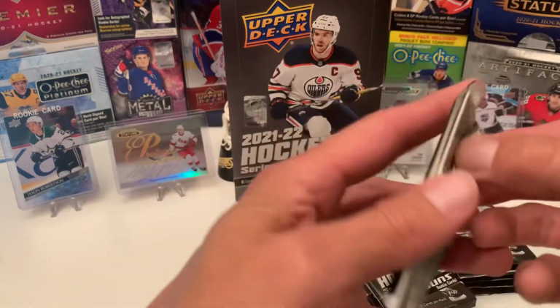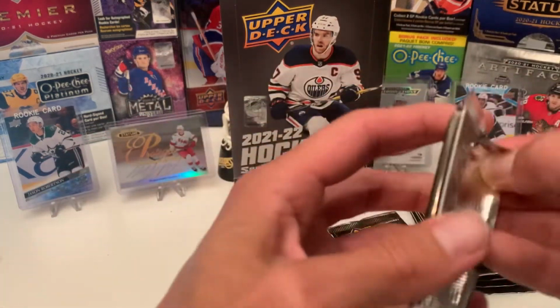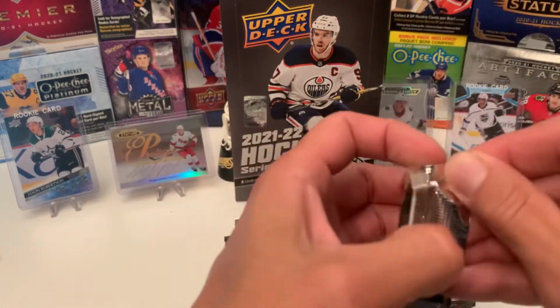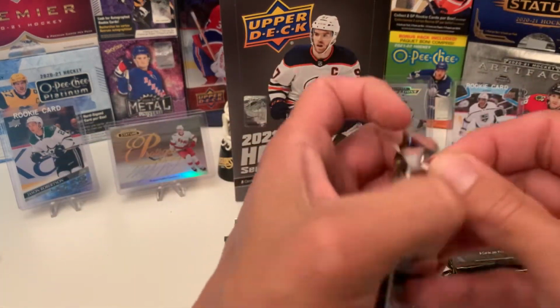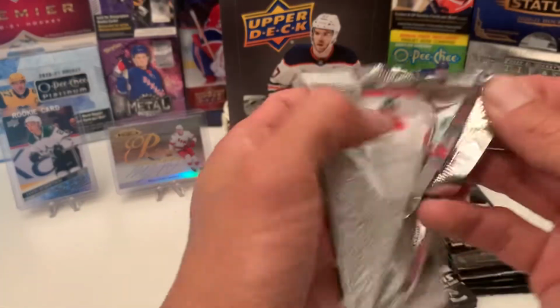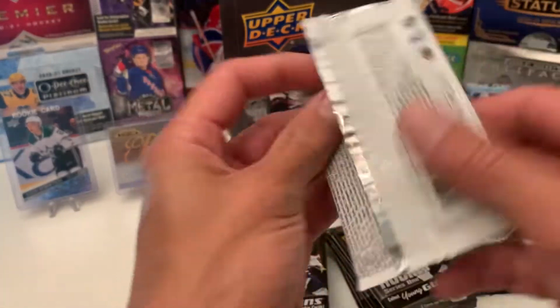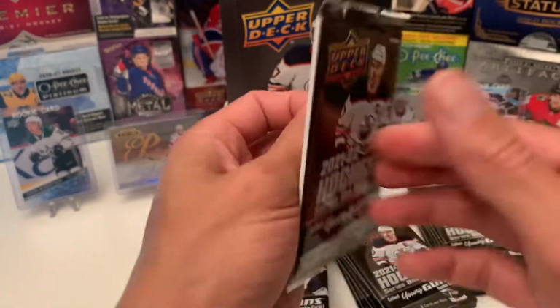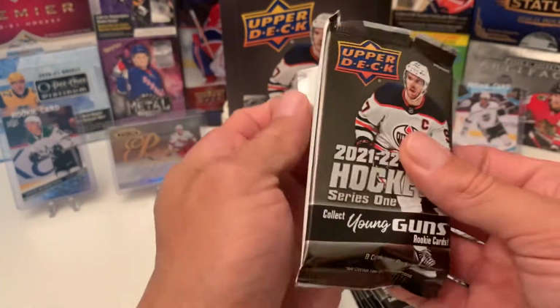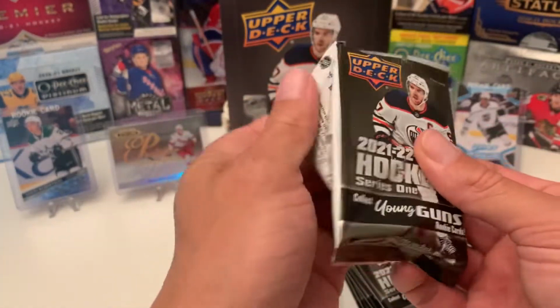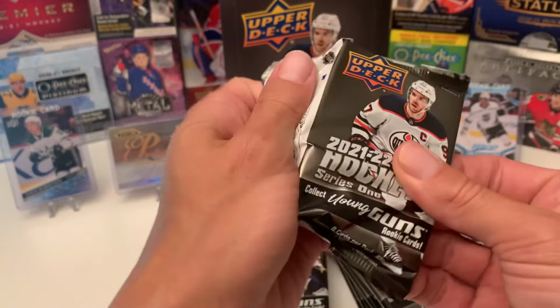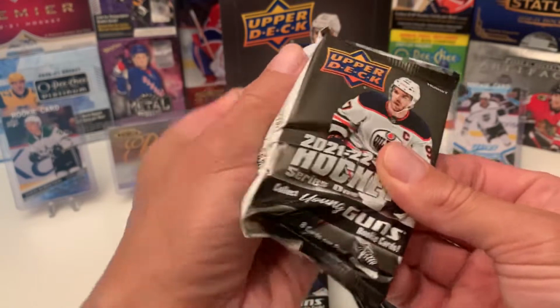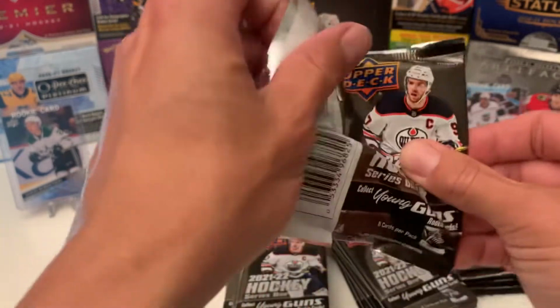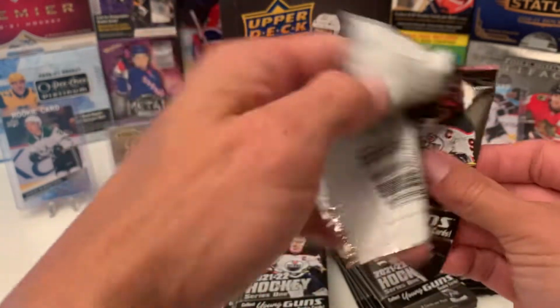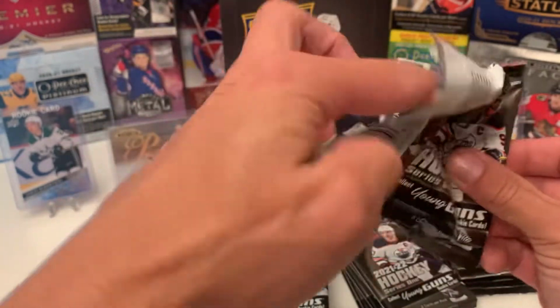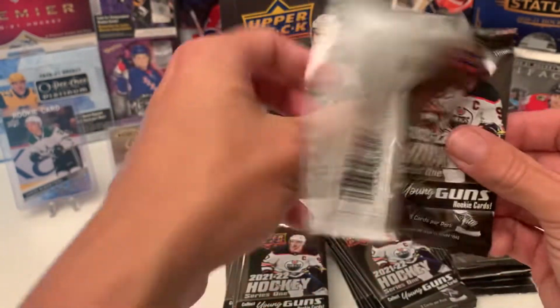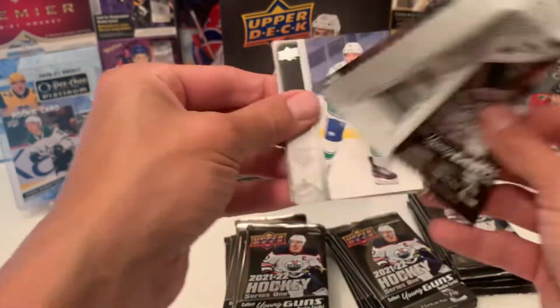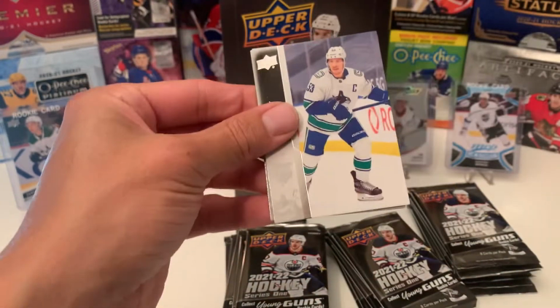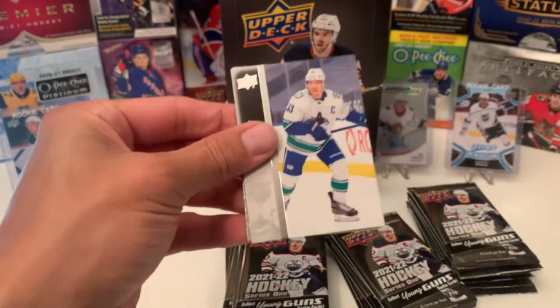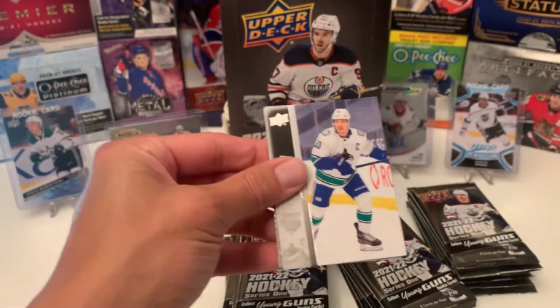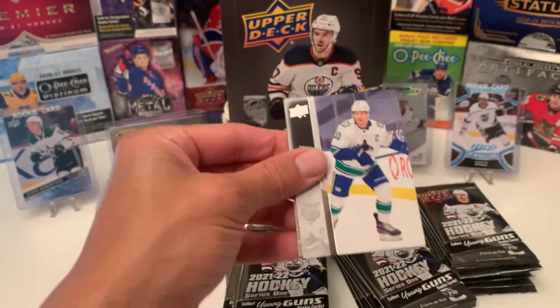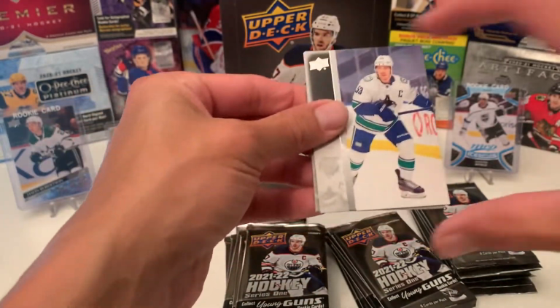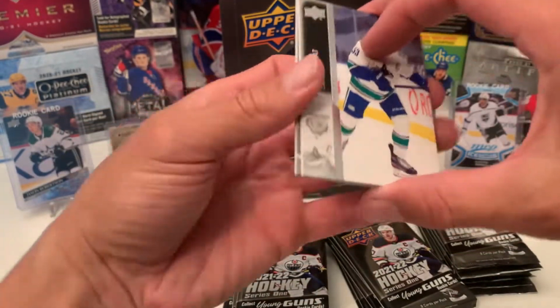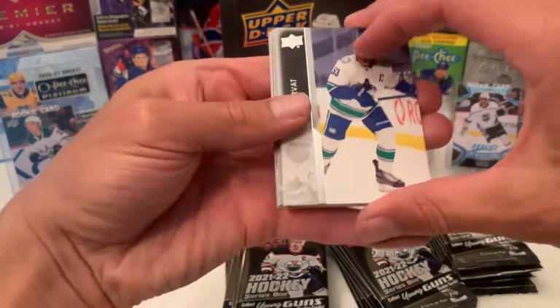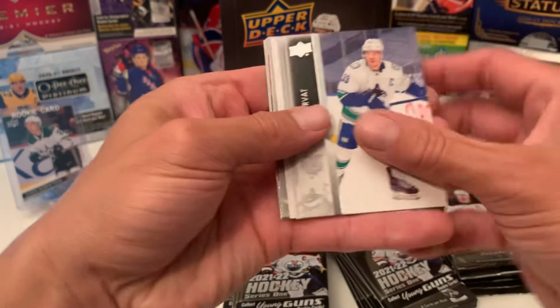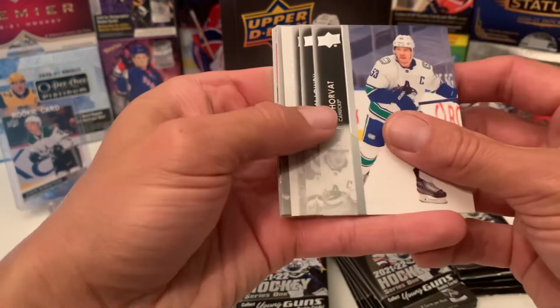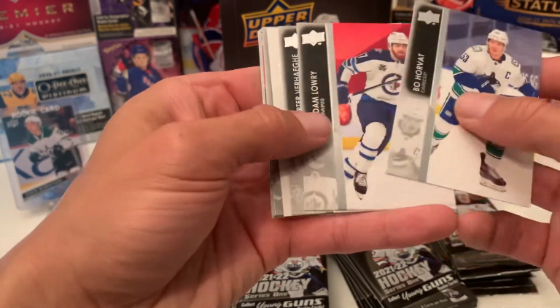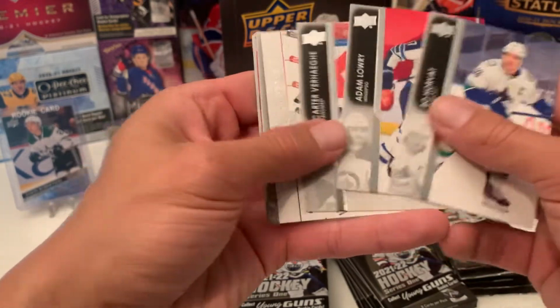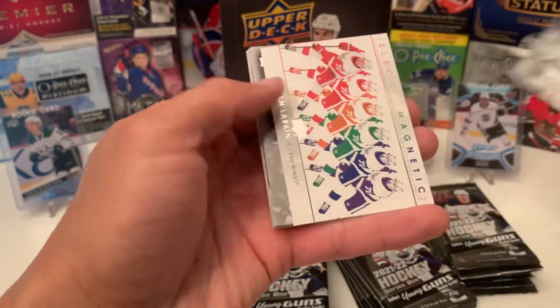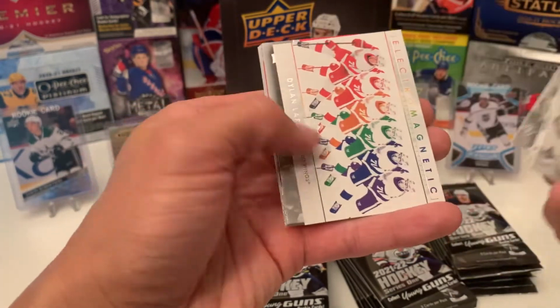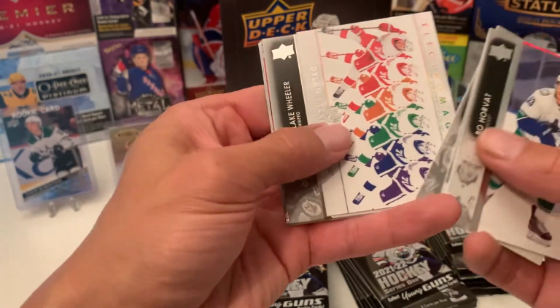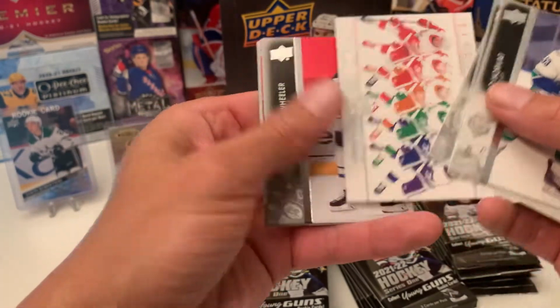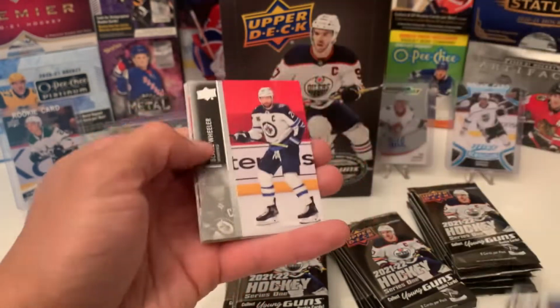Thanks for watching guys, appreciate you. If you like what you see, please like and subscribe. Click that bell icon if you want to see my next video coming up. We have a Dylan Larkin electromagnetic.